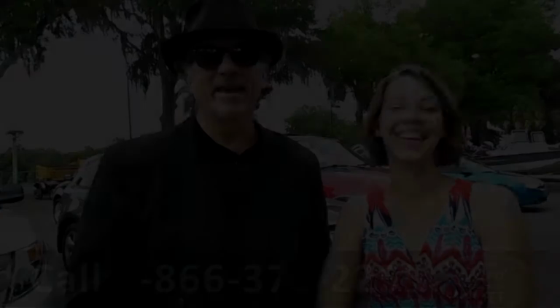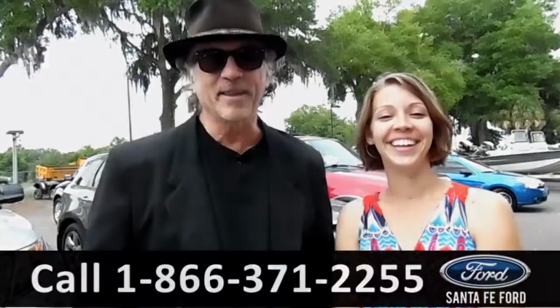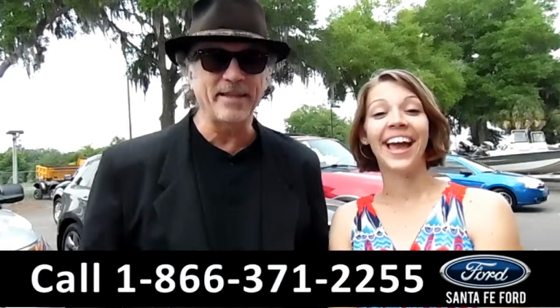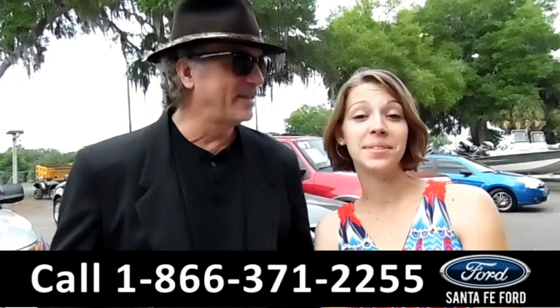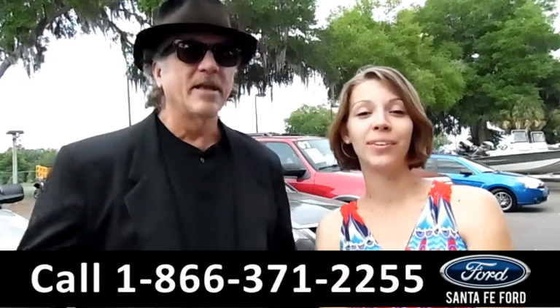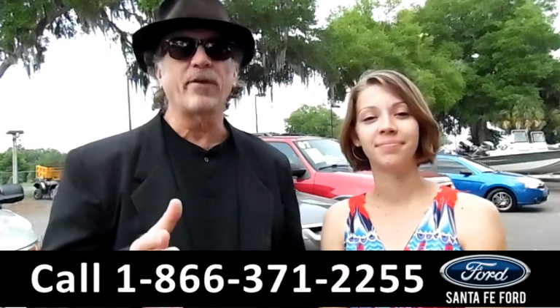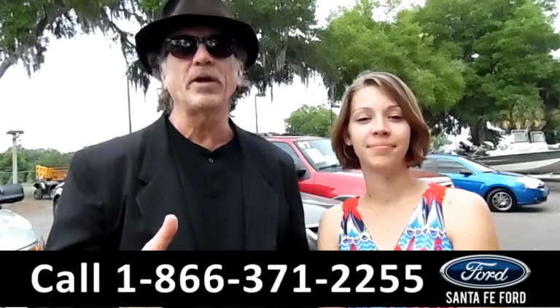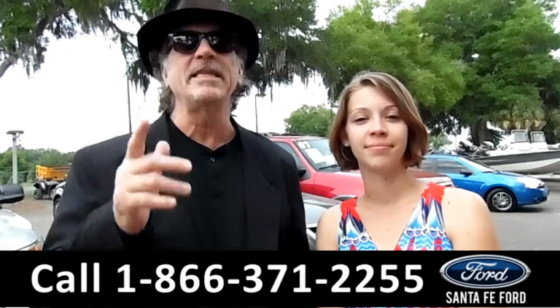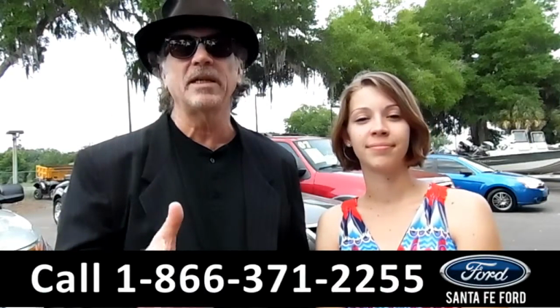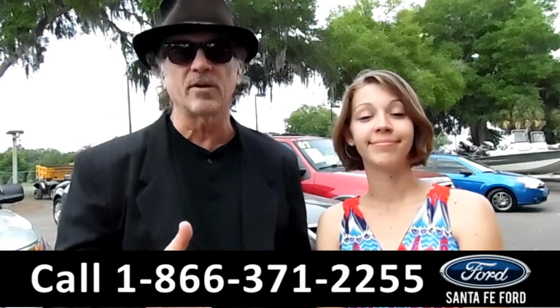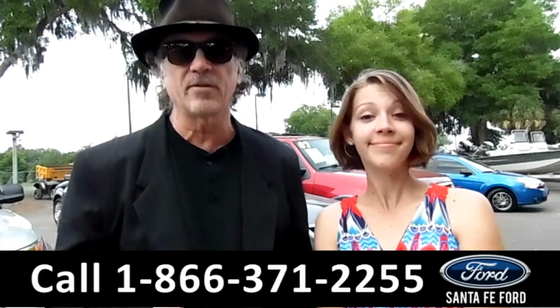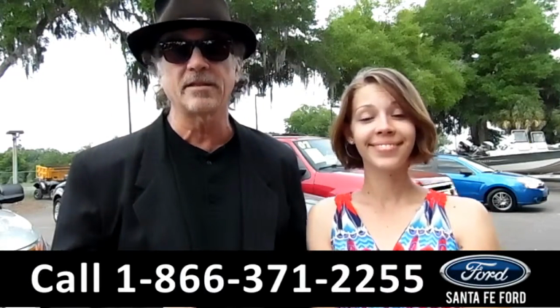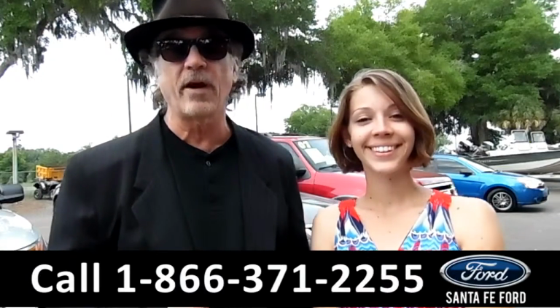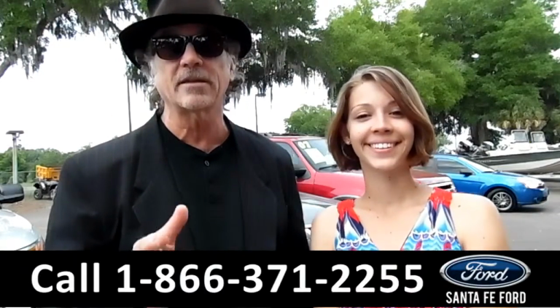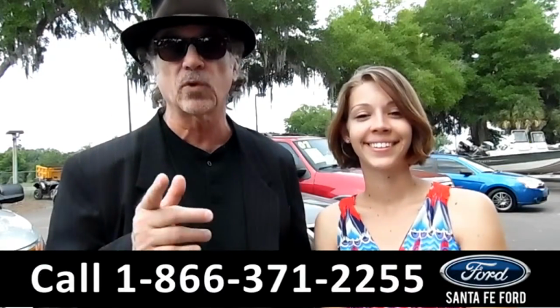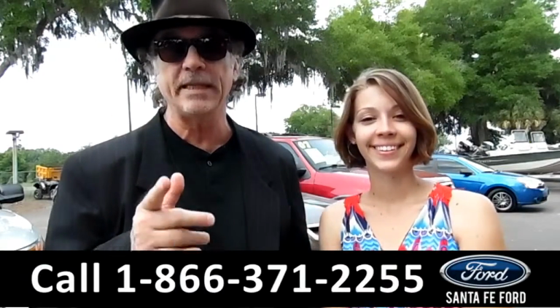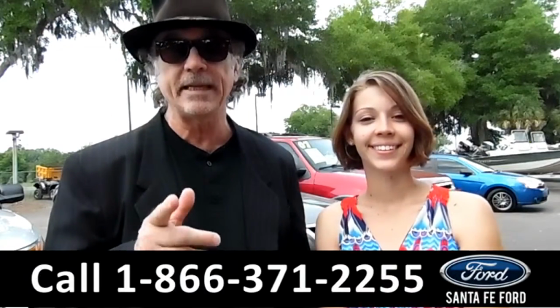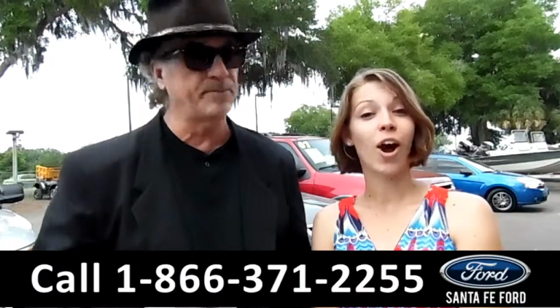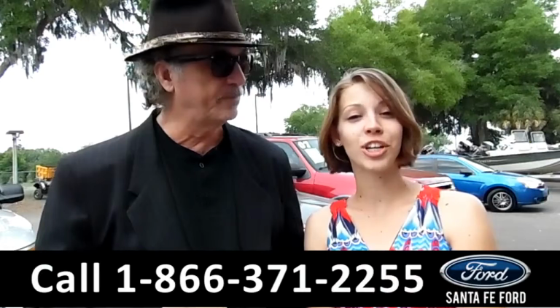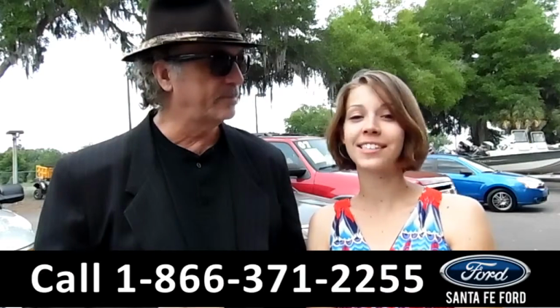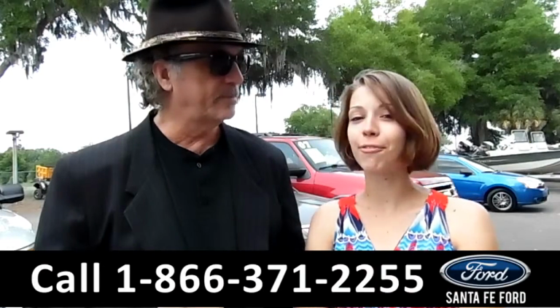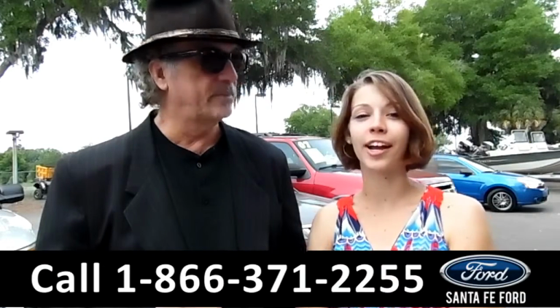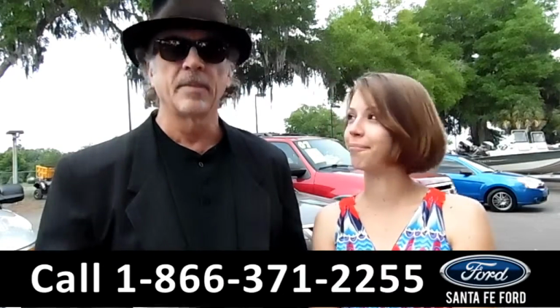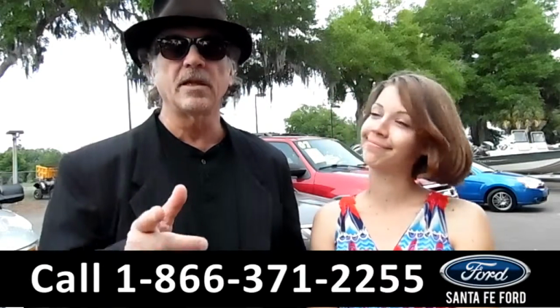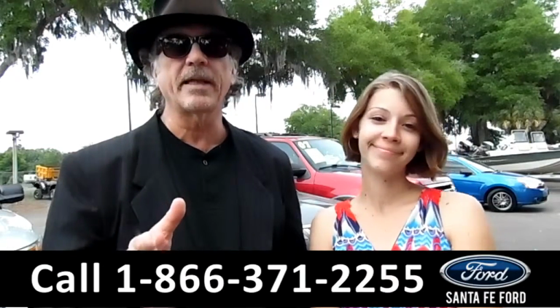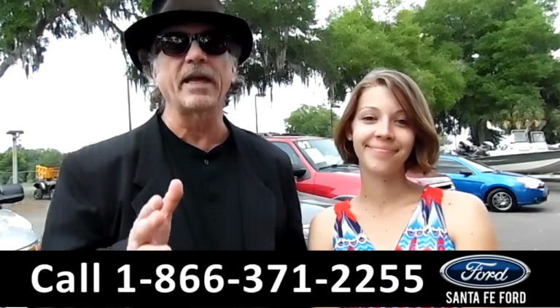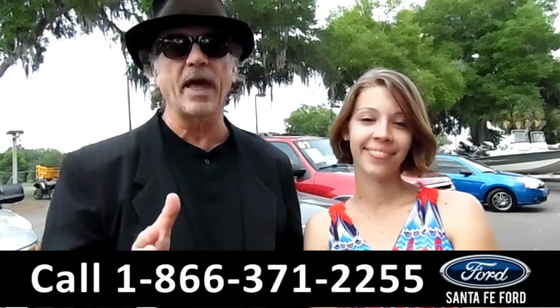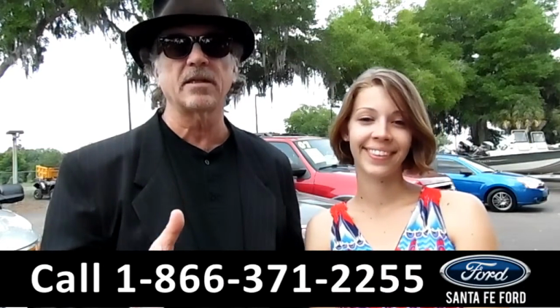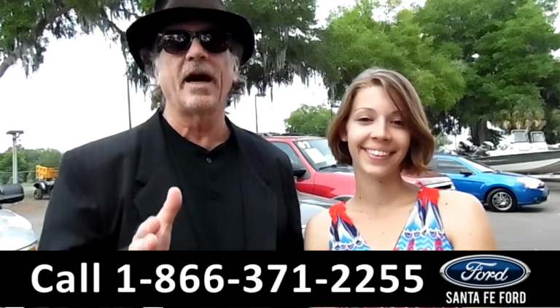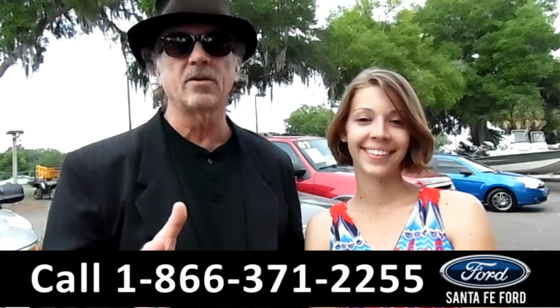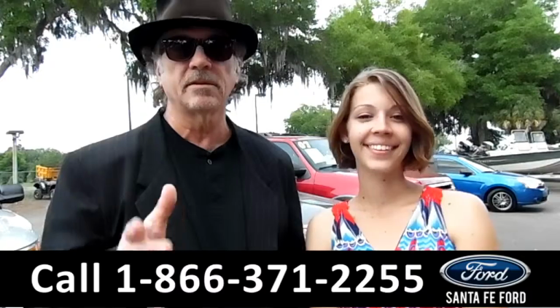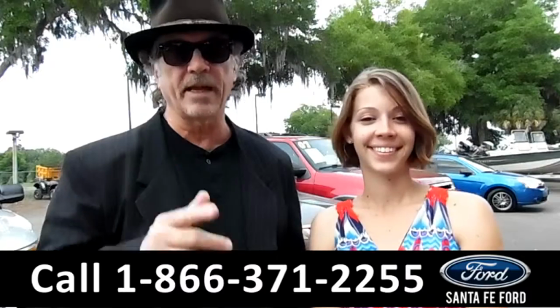Hey, this is Randy and I'm at Santa Fe Ford, just nine minutes north of Gainesville on I-75 at exit 399. Also check us out at SantaFeFord.com. Stay tuned — right now we've got a 2006 Honda Accord. Sable has the details.